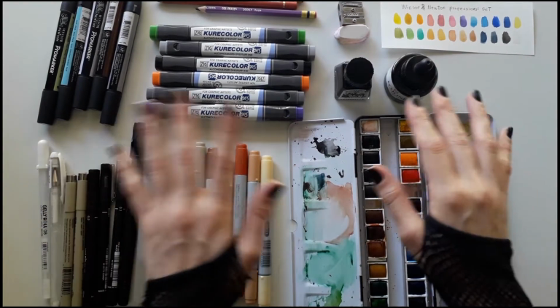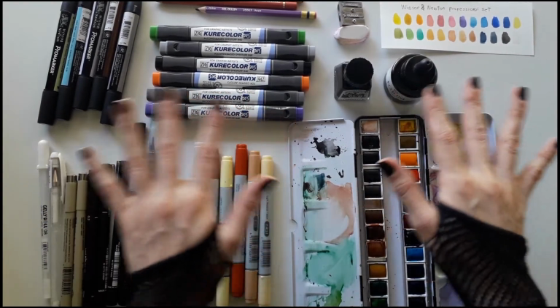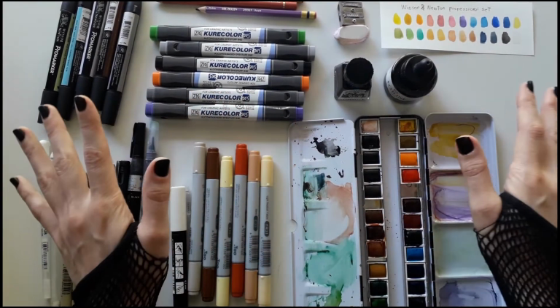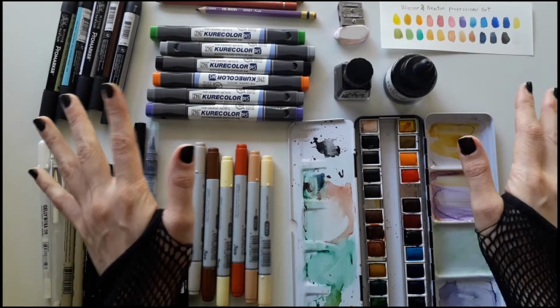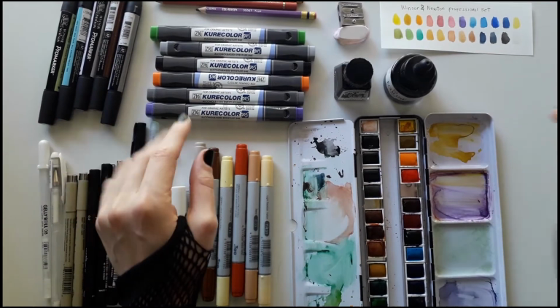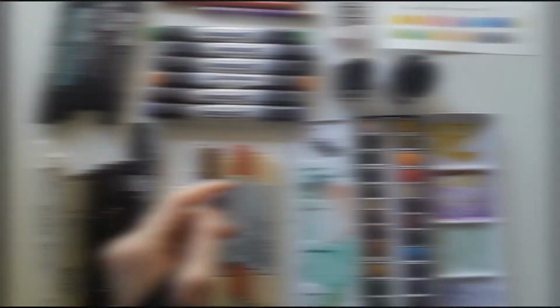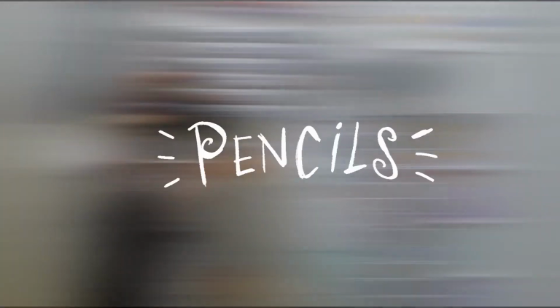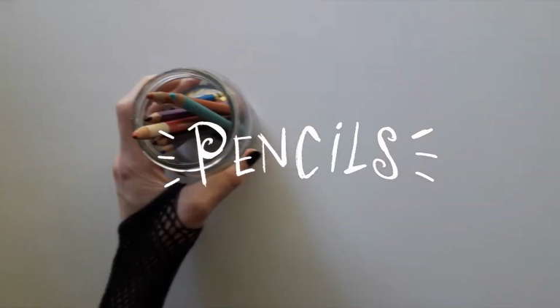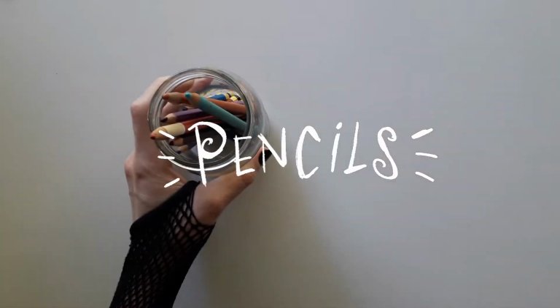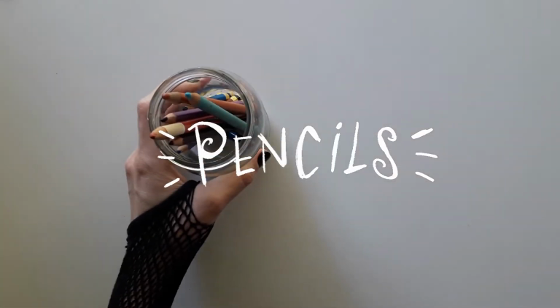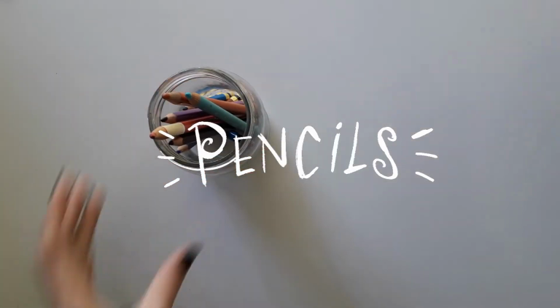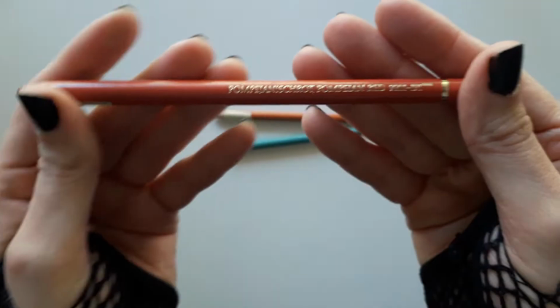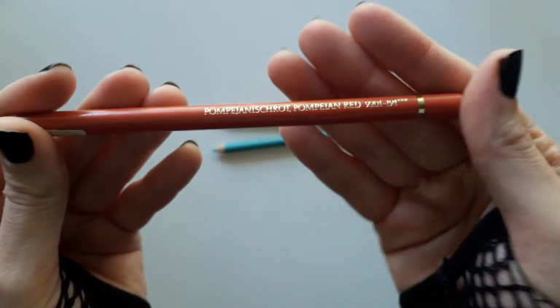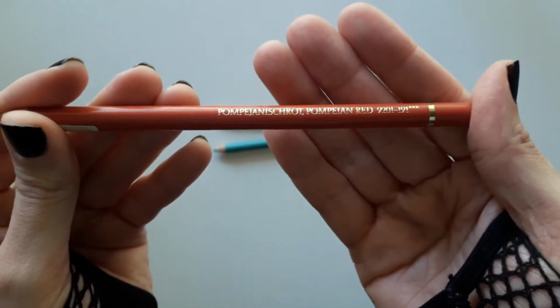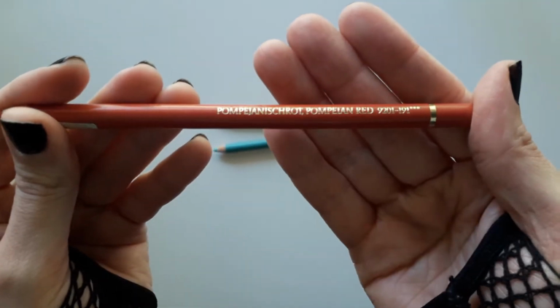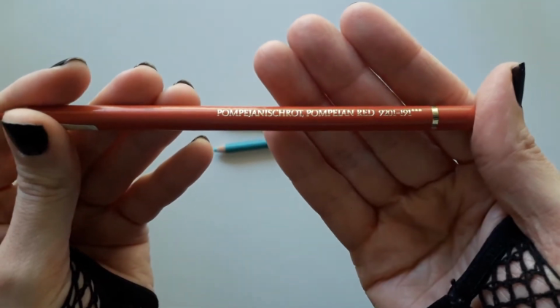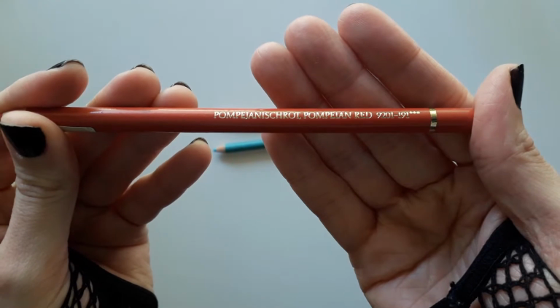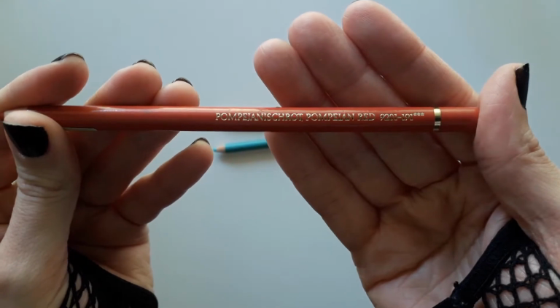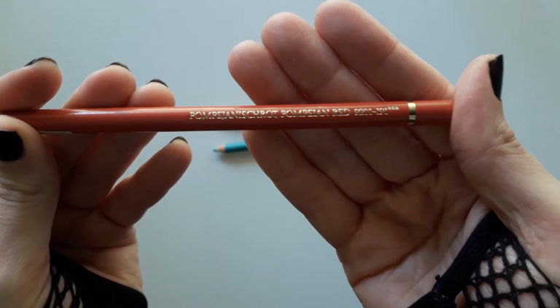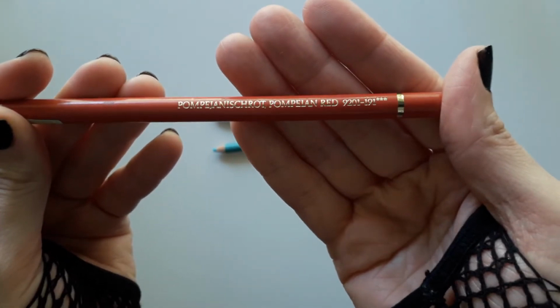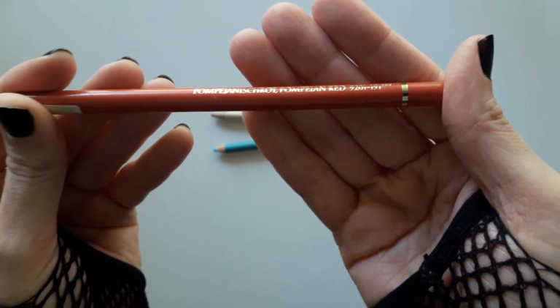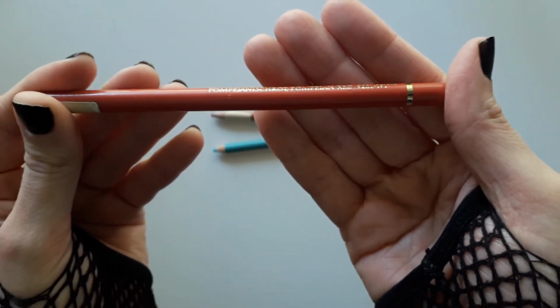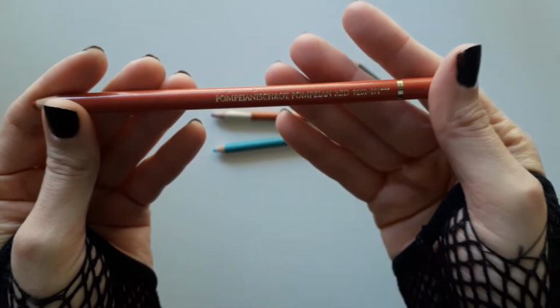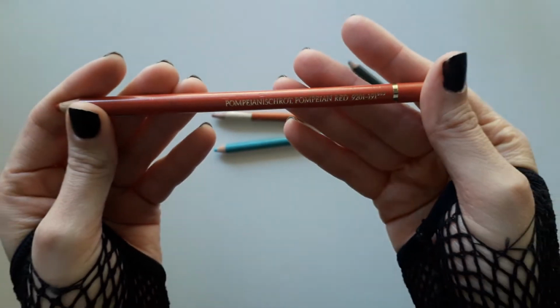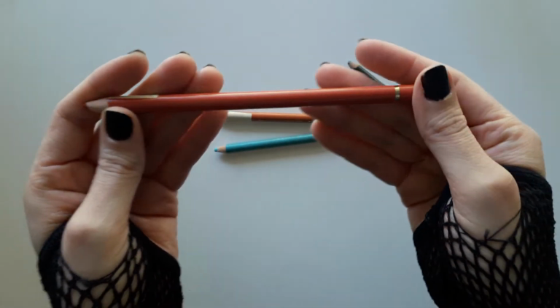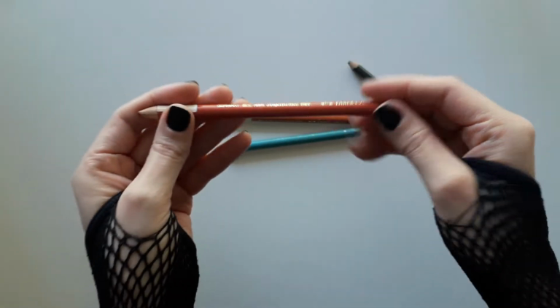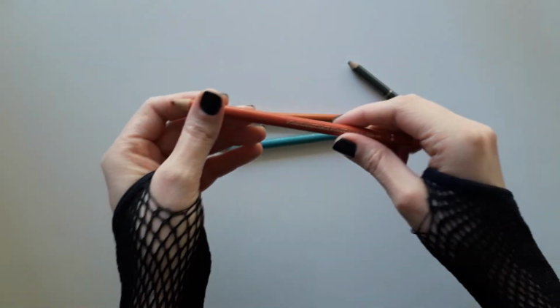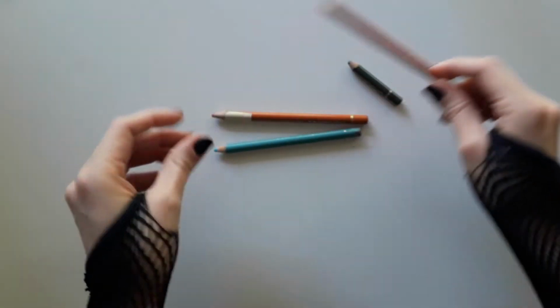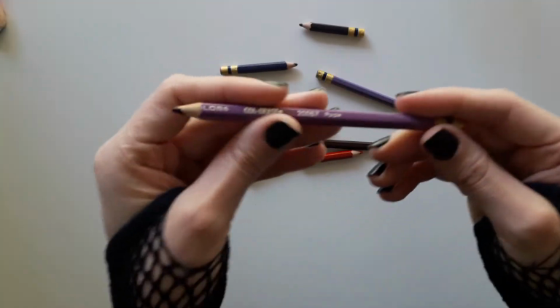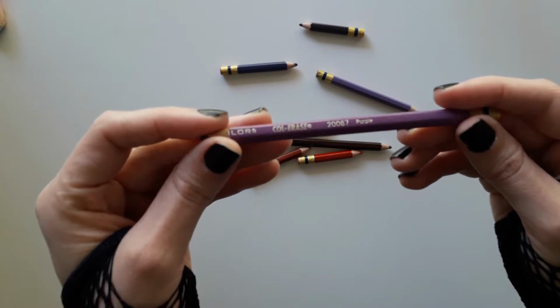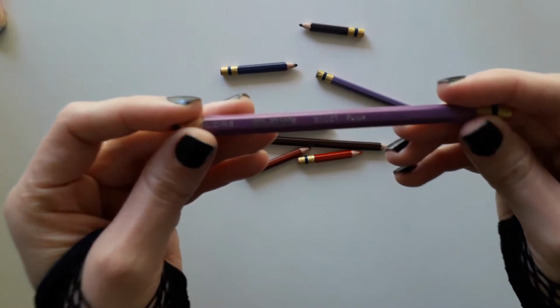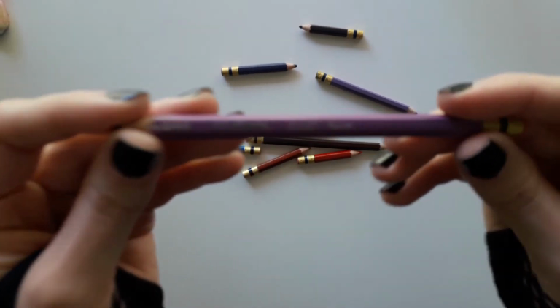Let's begin with pencils. These are the Polychromos from Faber-Castell. I like to use them to give details when I finish an illustration because they're very soft.